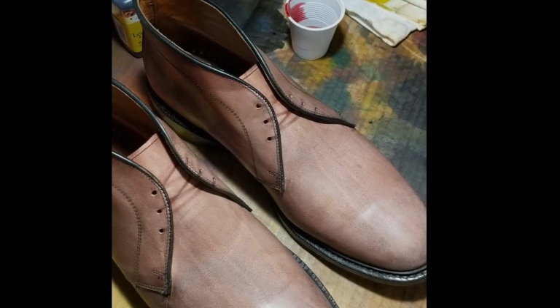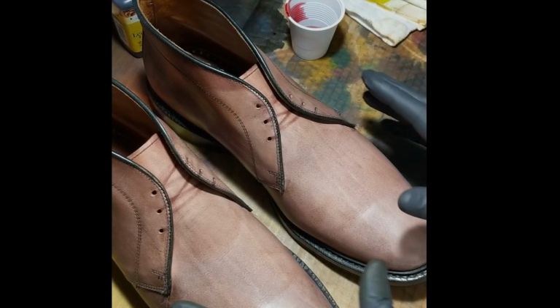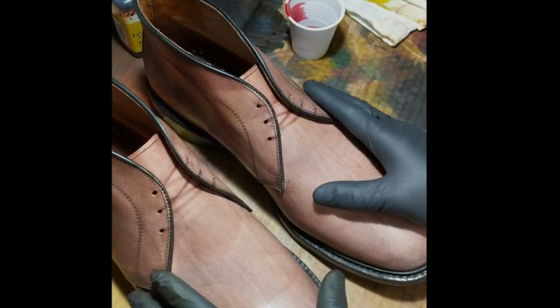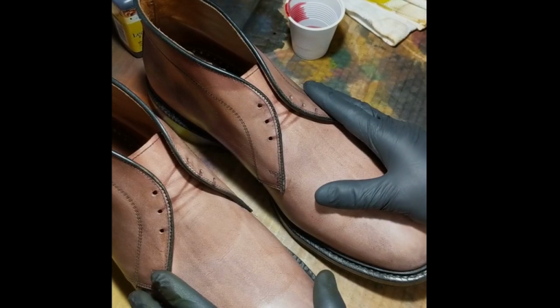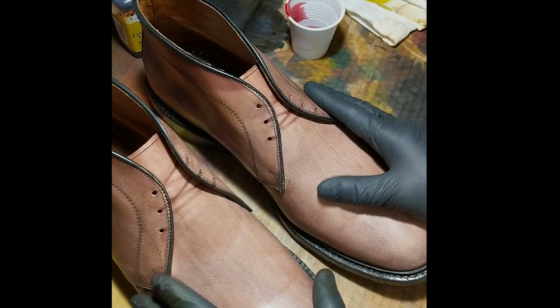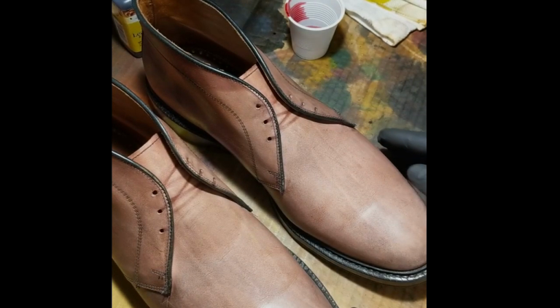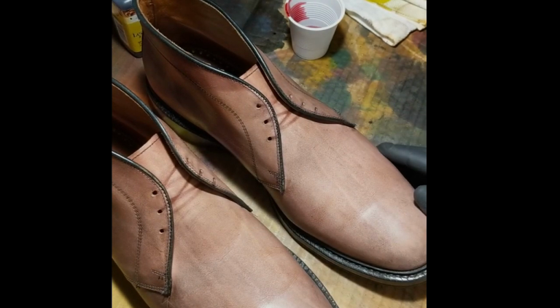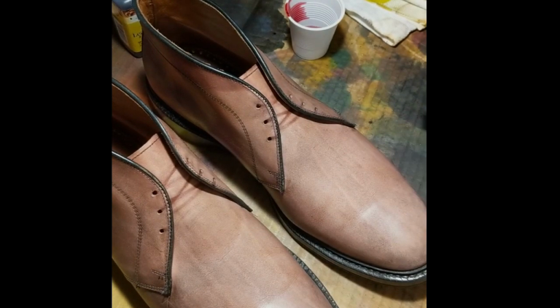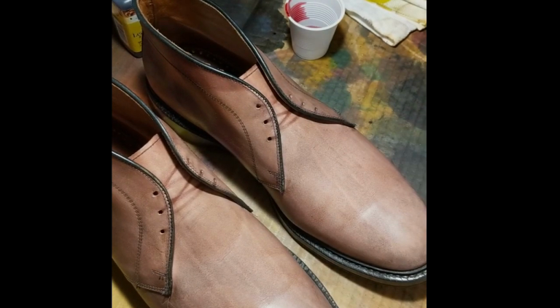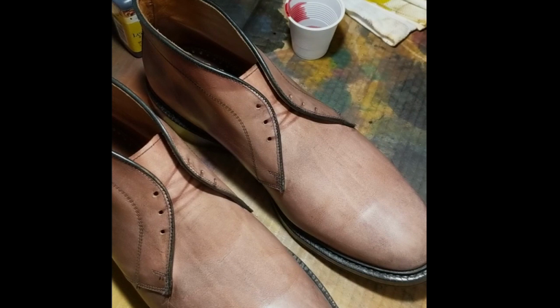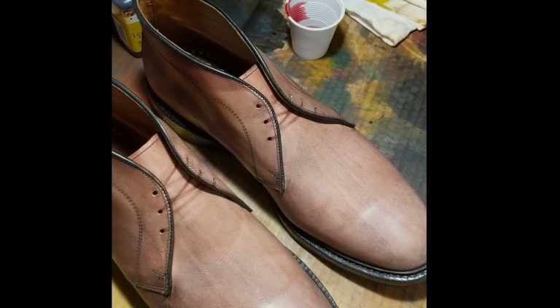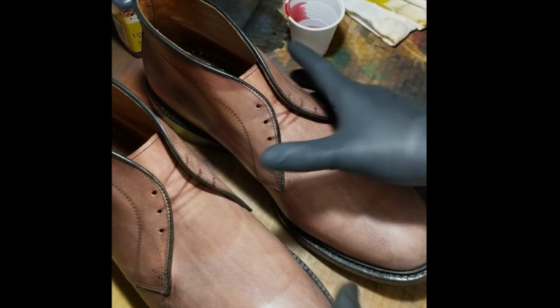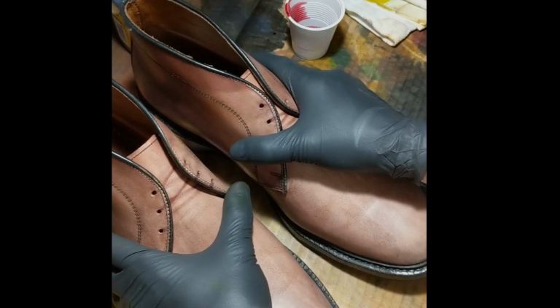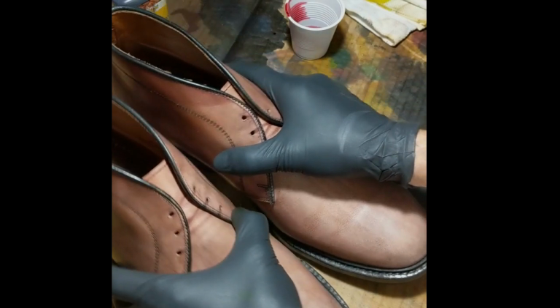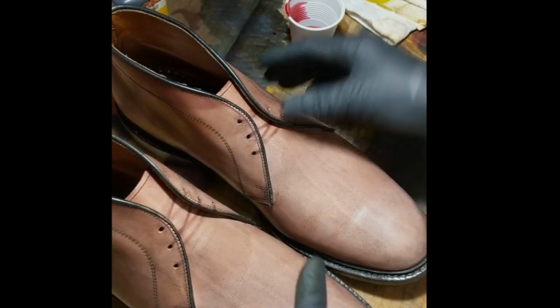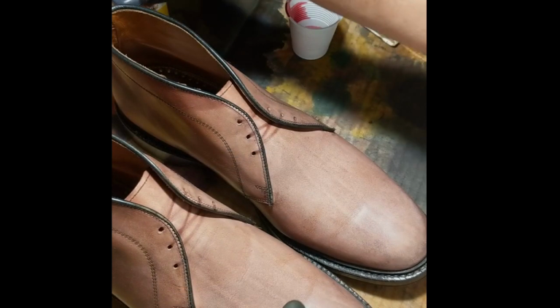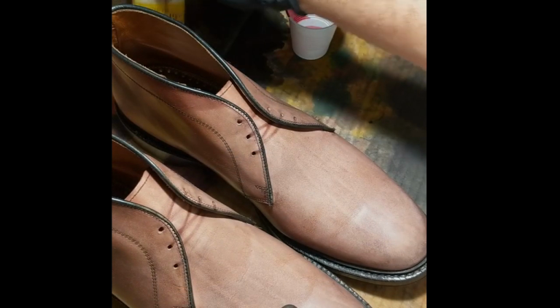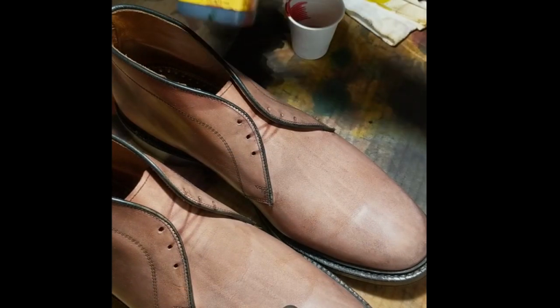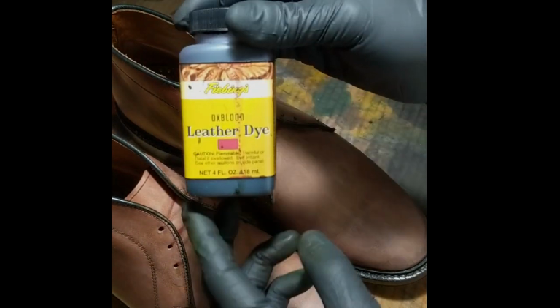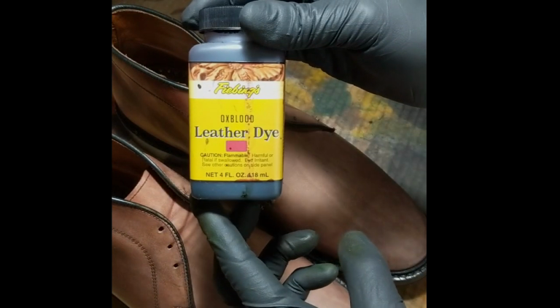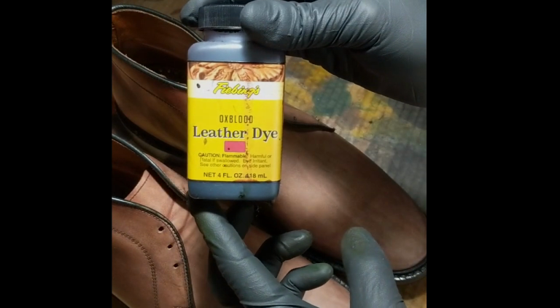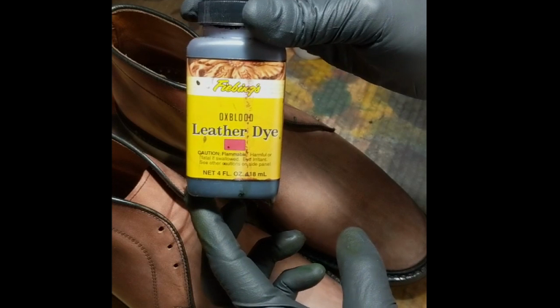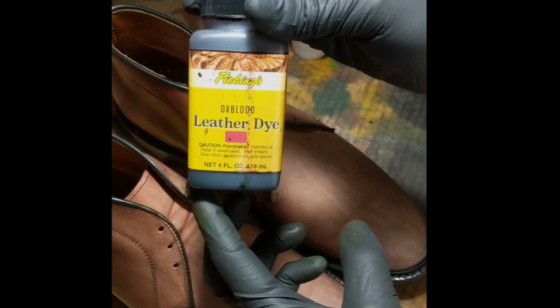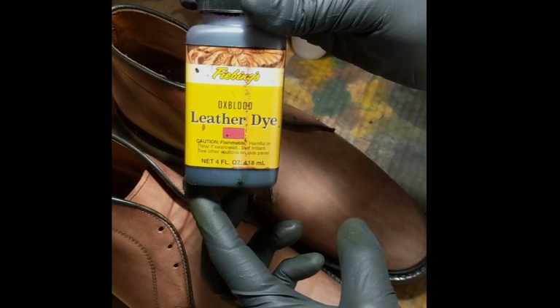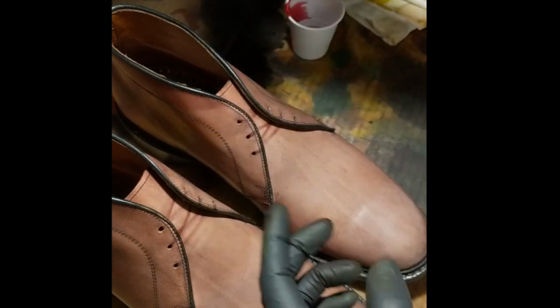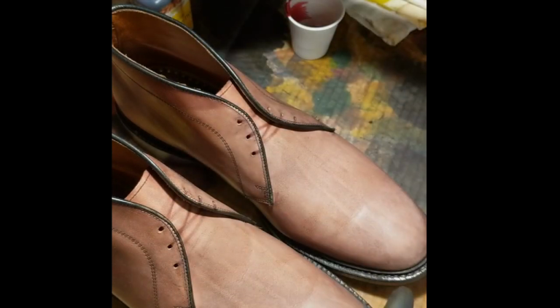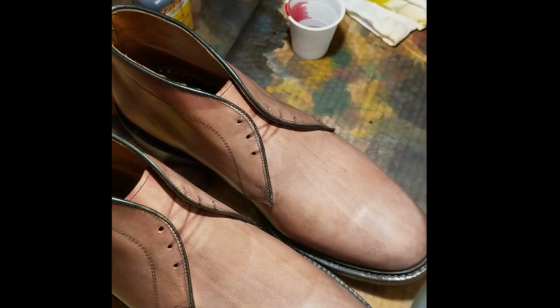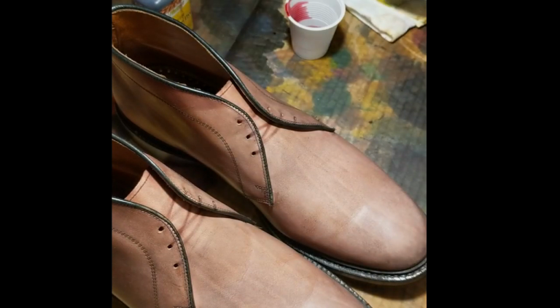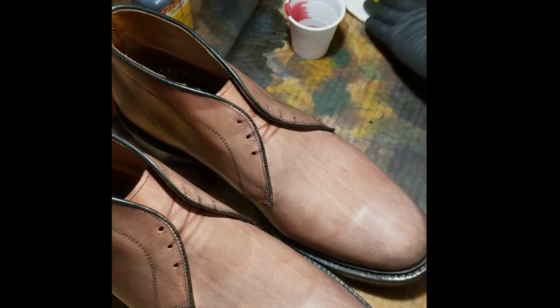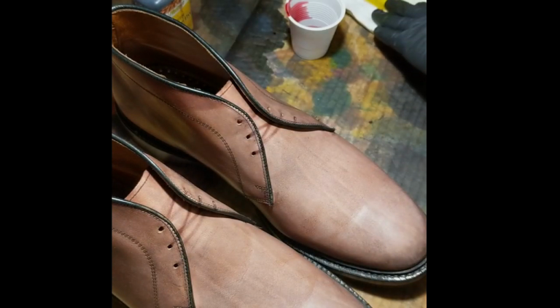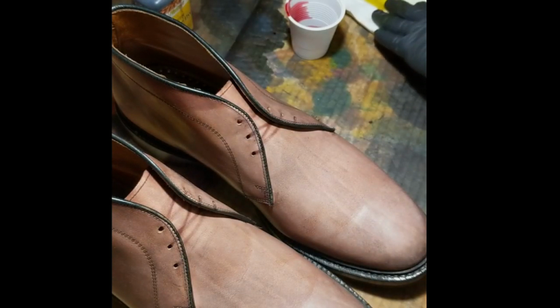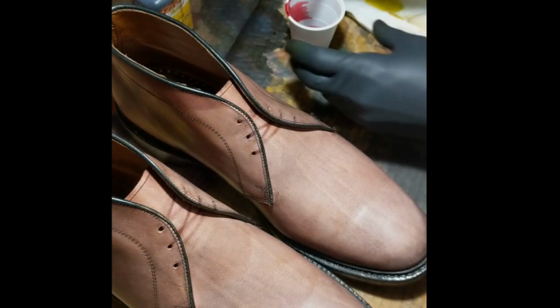I got both shoes stripped and this is really where the fun begins — starting to add on some color. So I'm going to start with Fibing's Oxblood. It's a good base color.